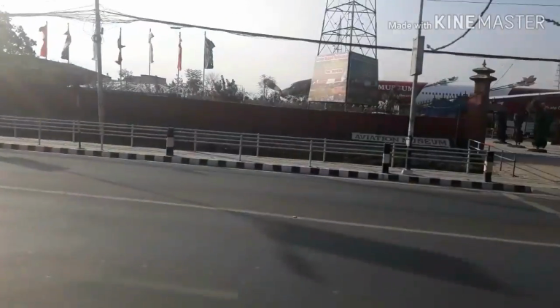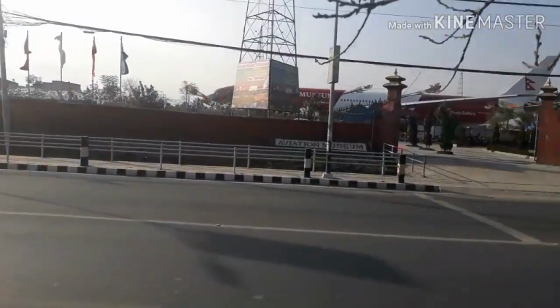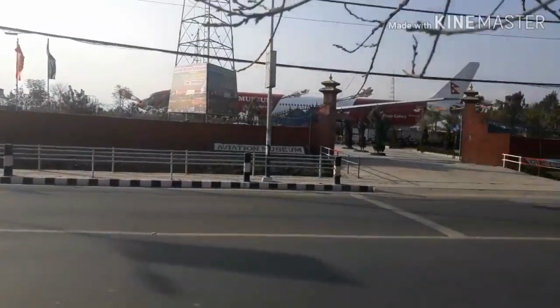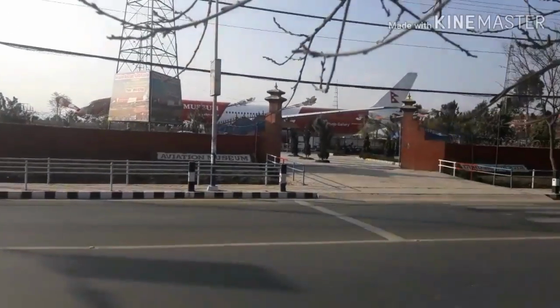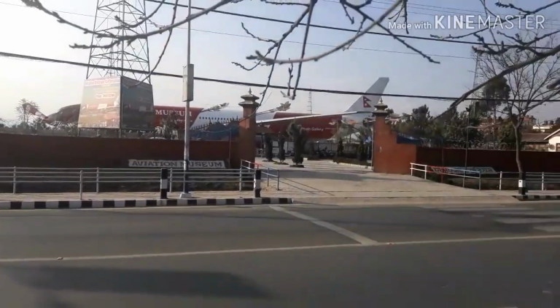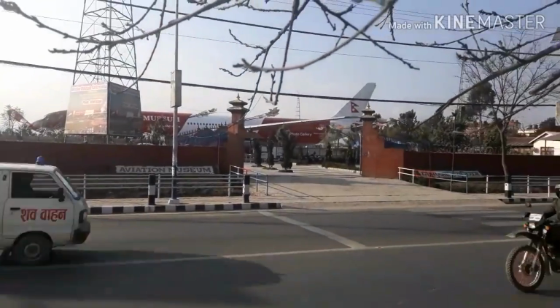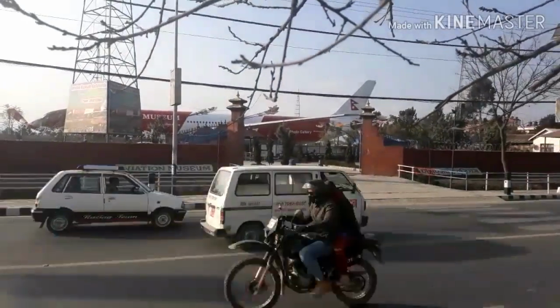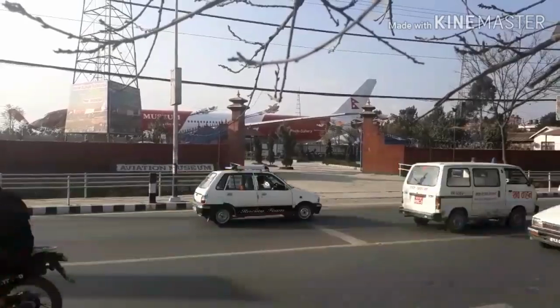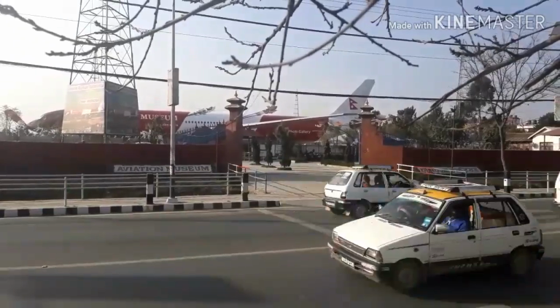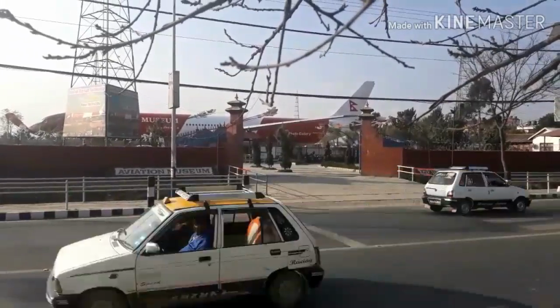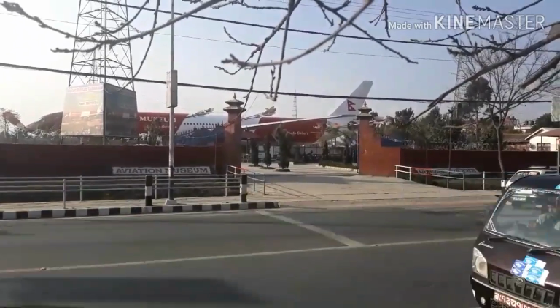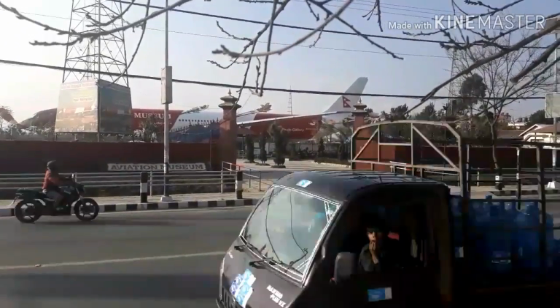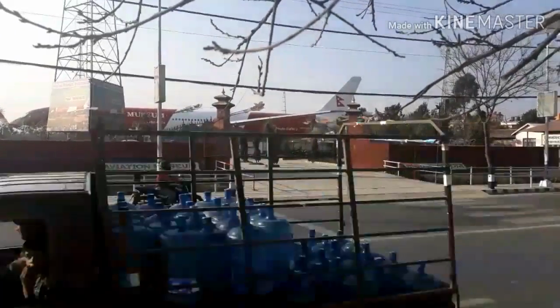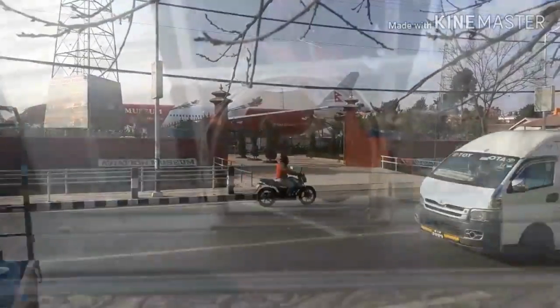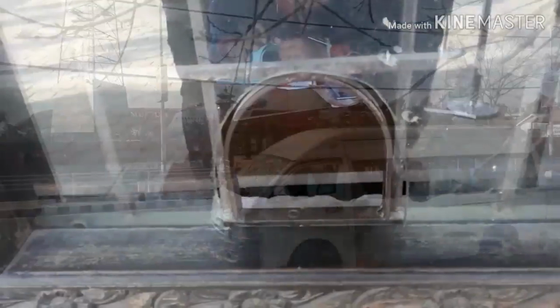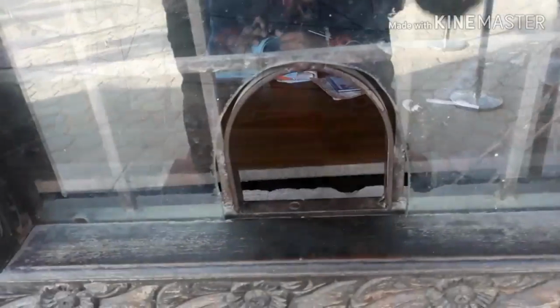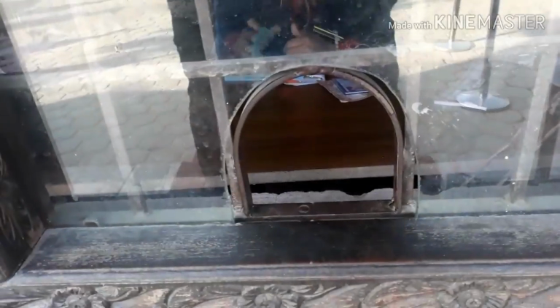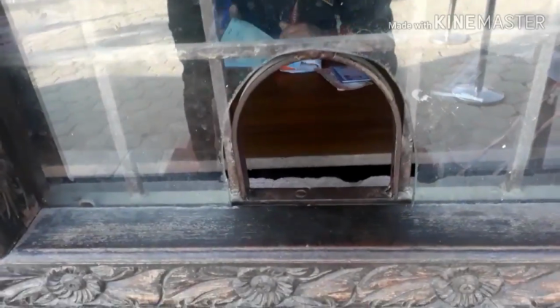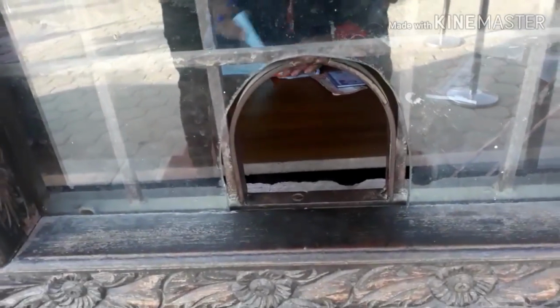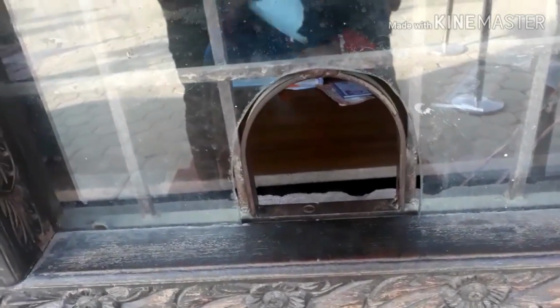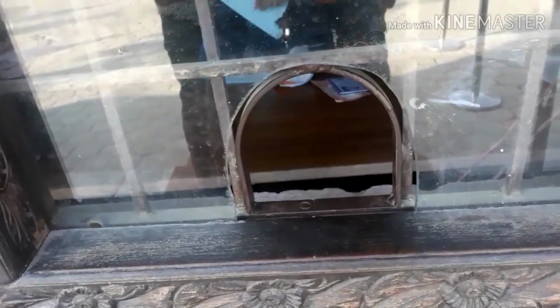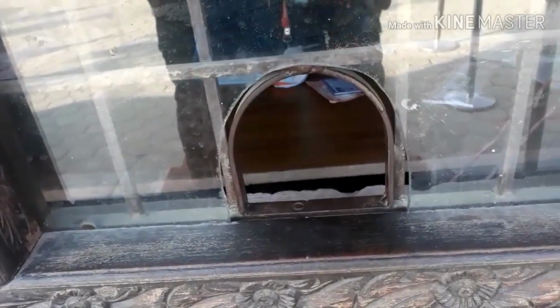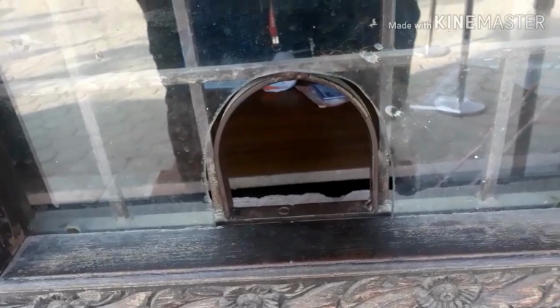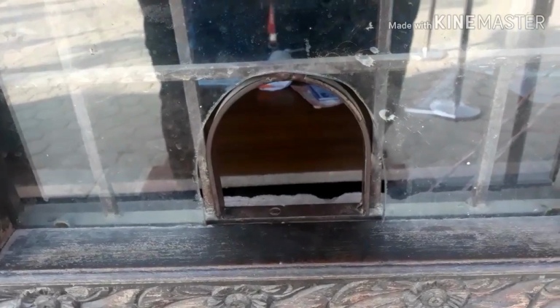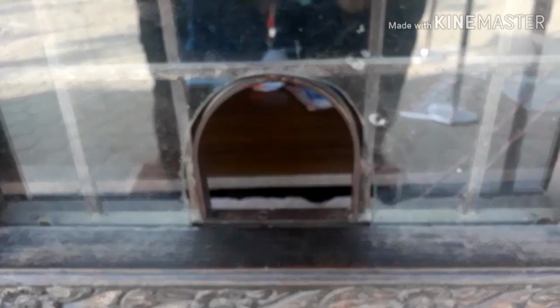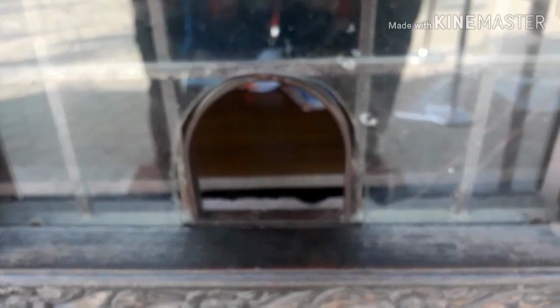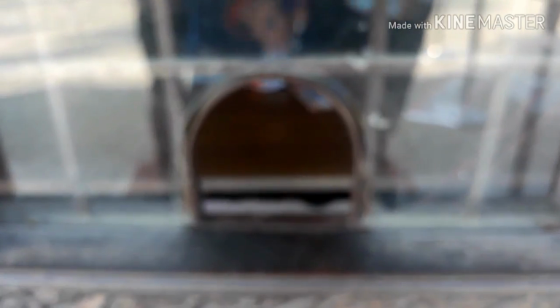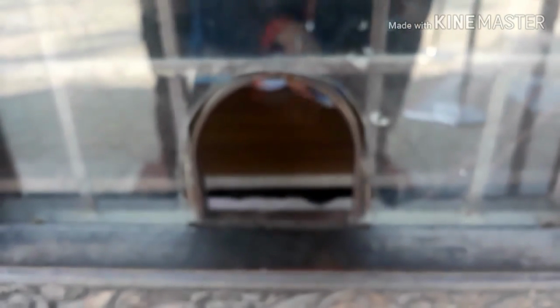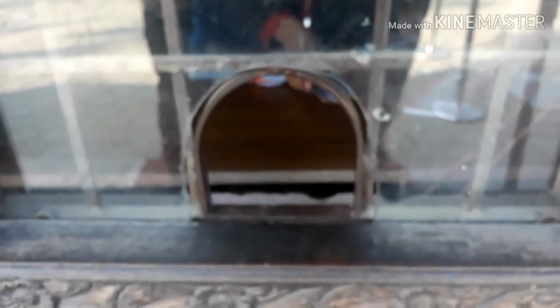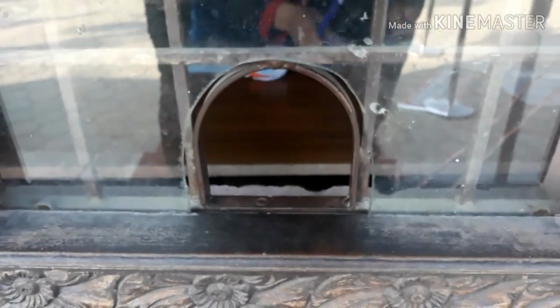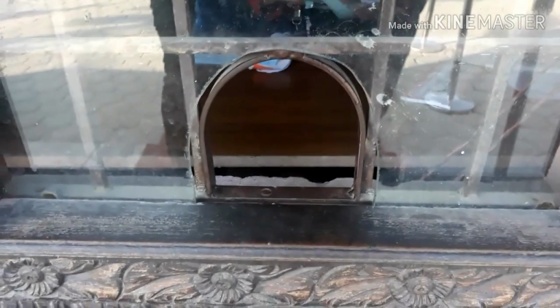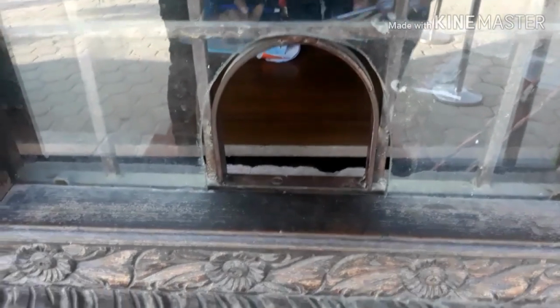And there she is — sleek and beautiful. It's gonna cost you 125 rupees as a student to get a ticket.